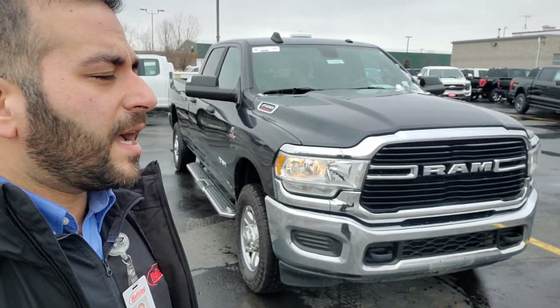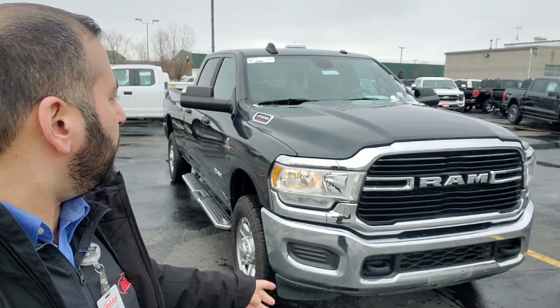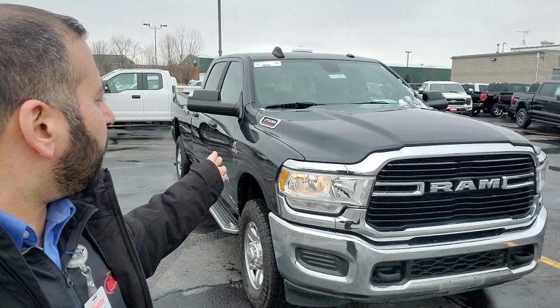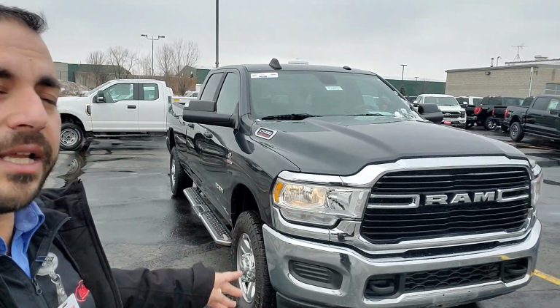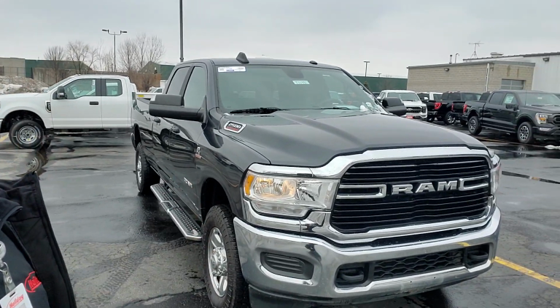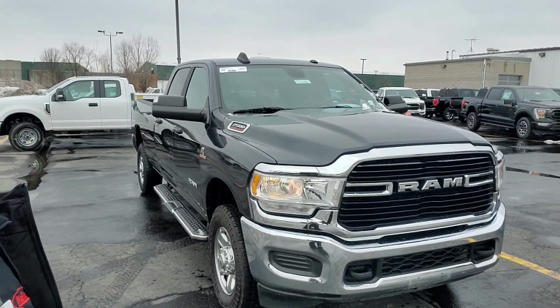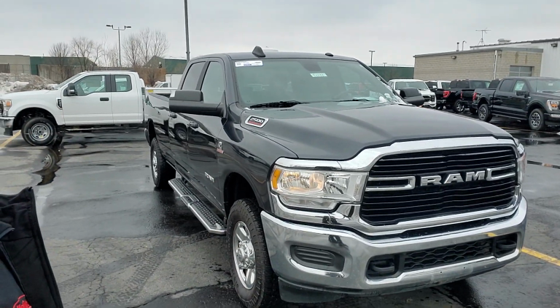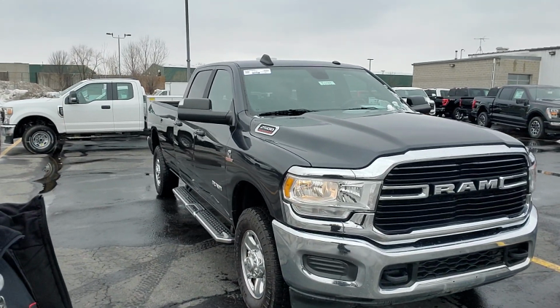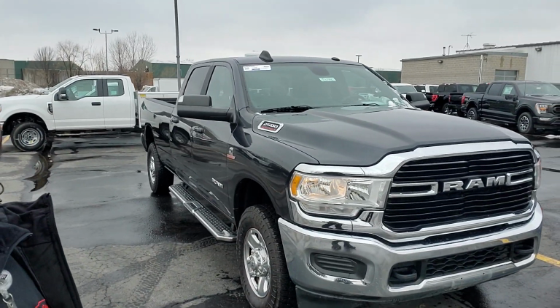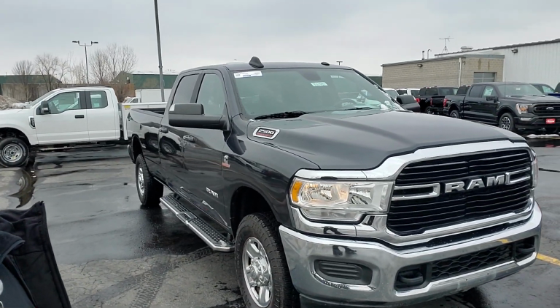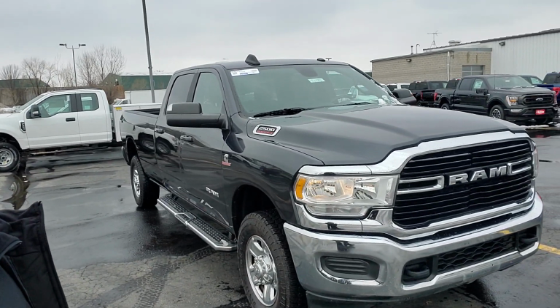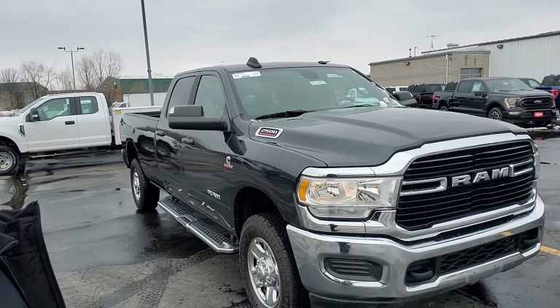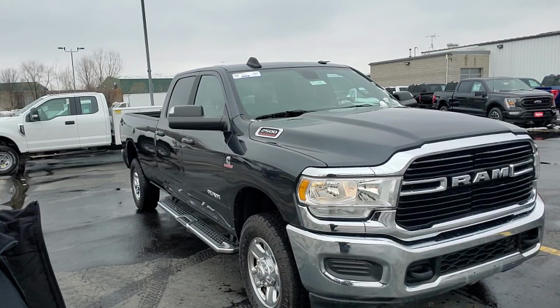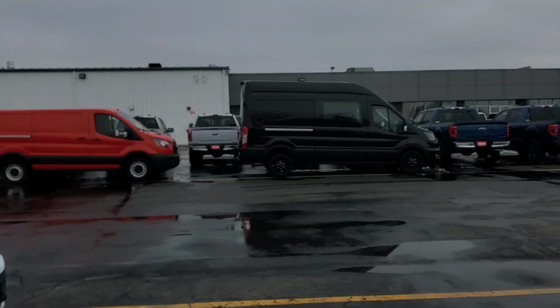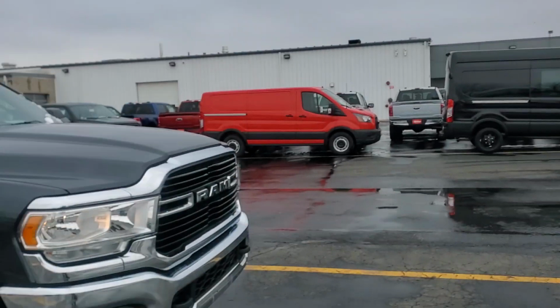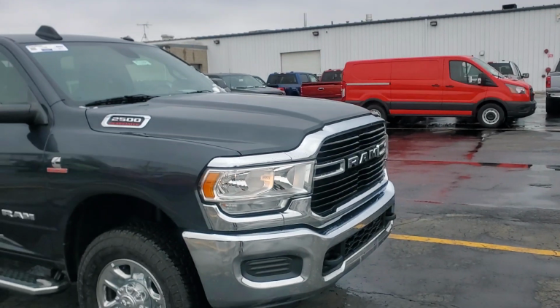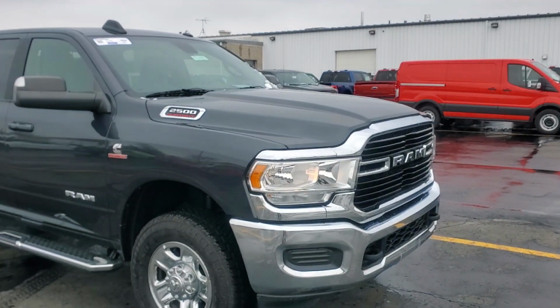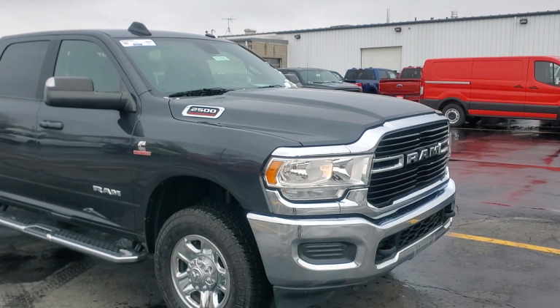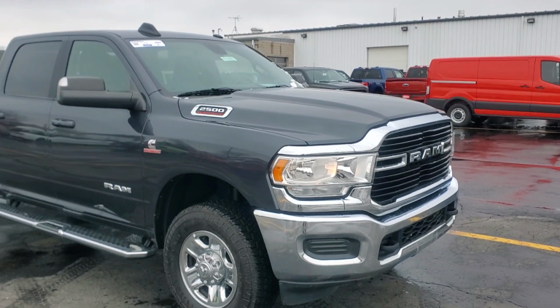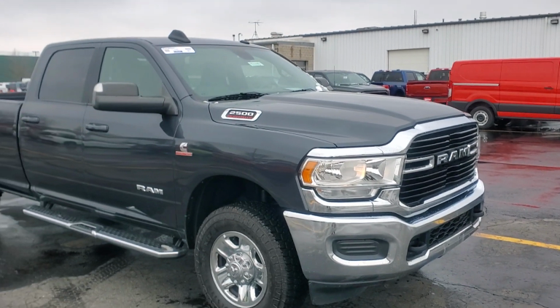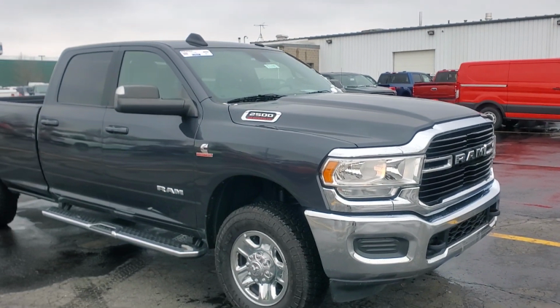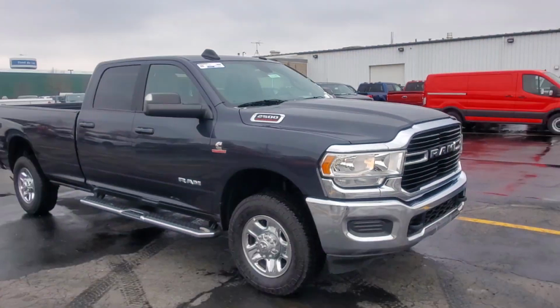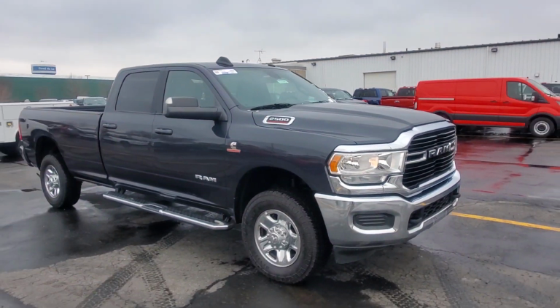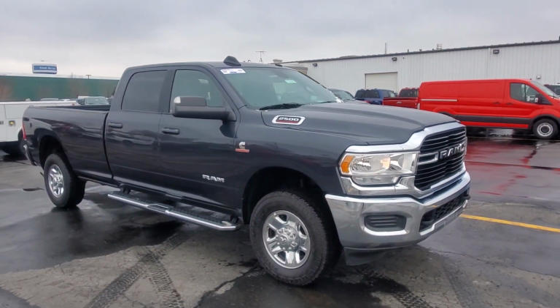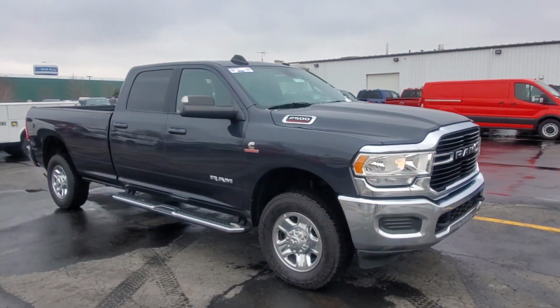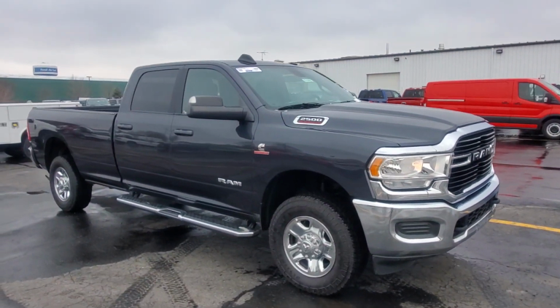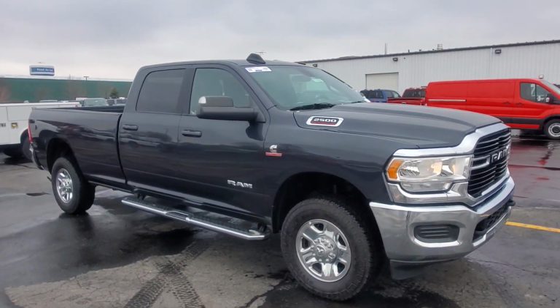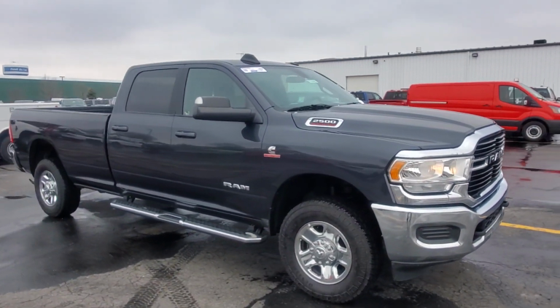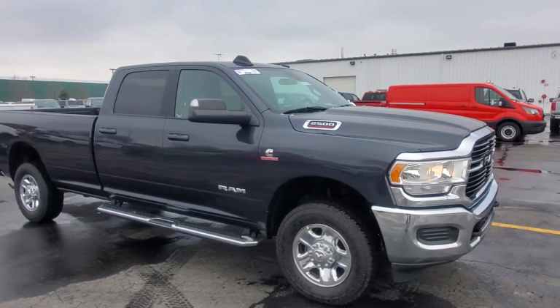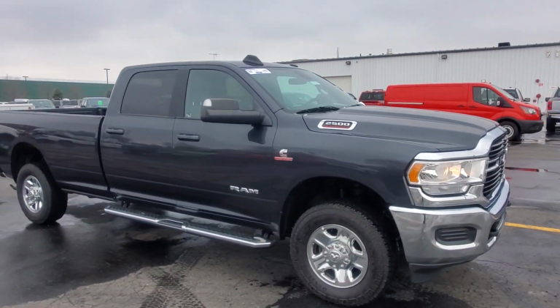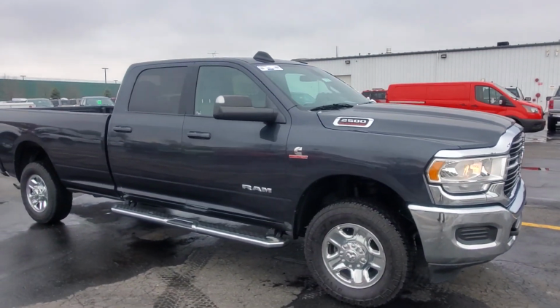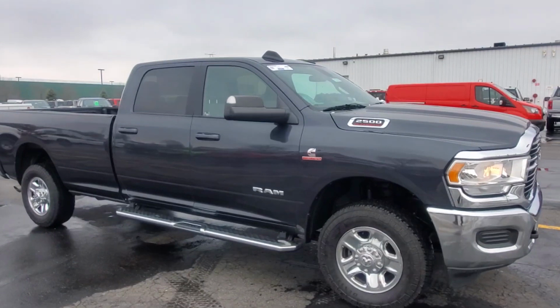I believe you had inquired about this 2021 Ram. It does have the Cummins diesel engine in it, as you can see.